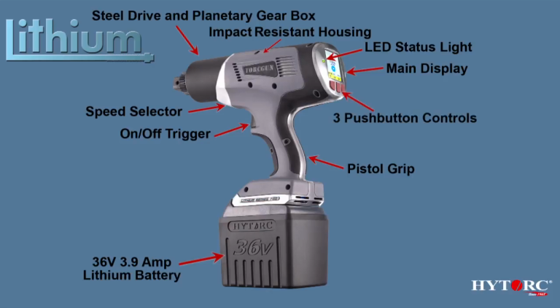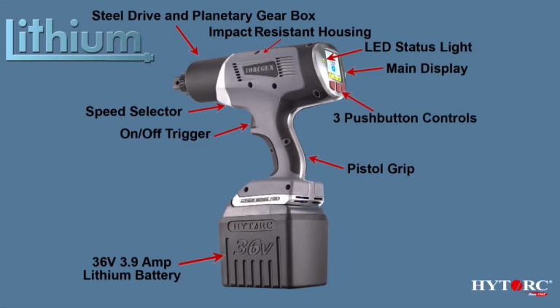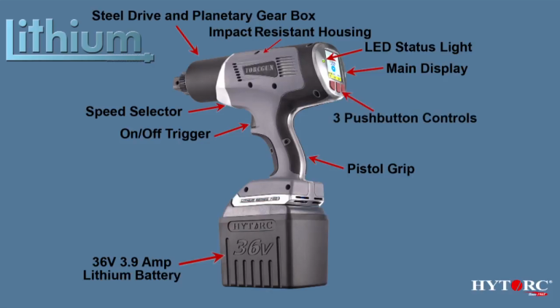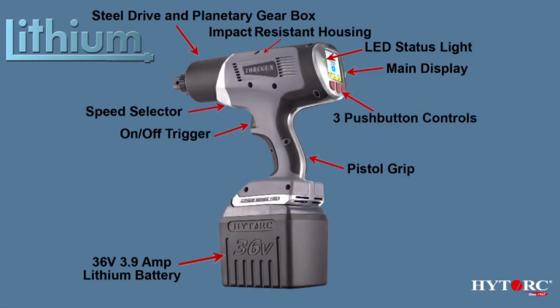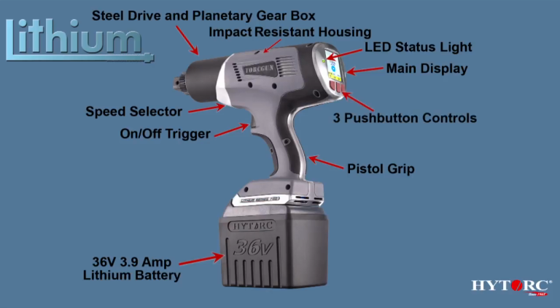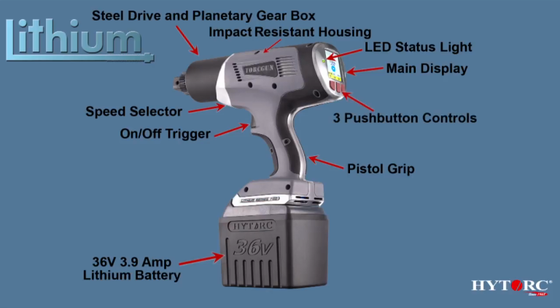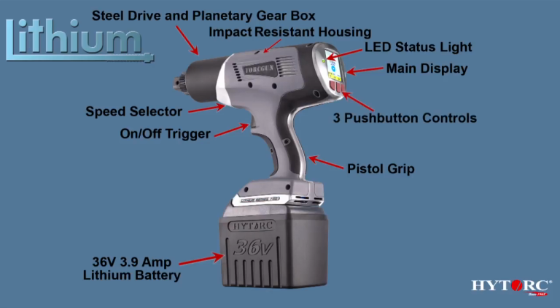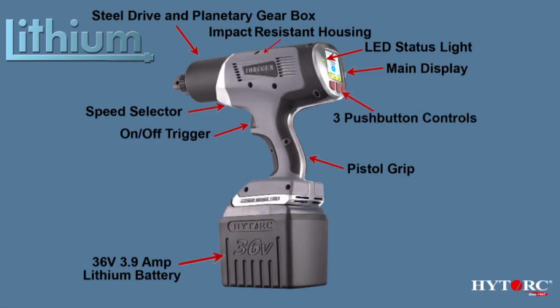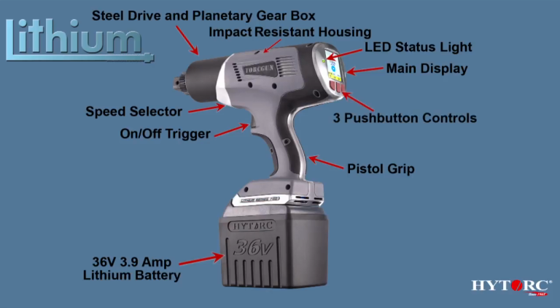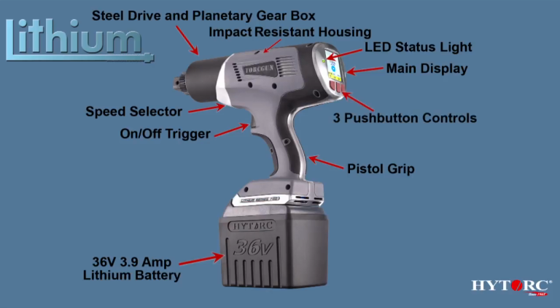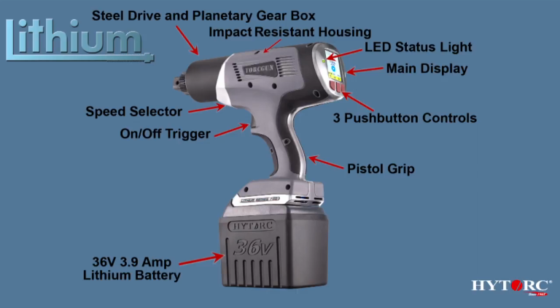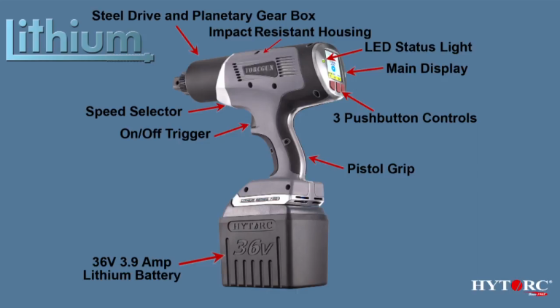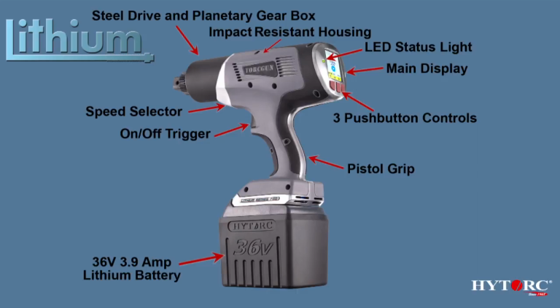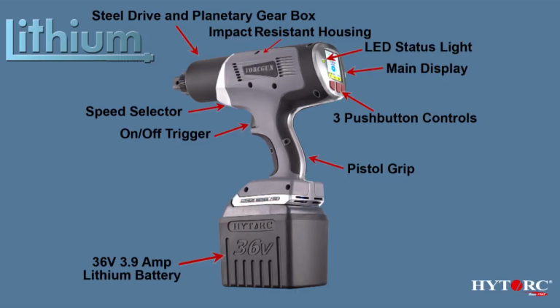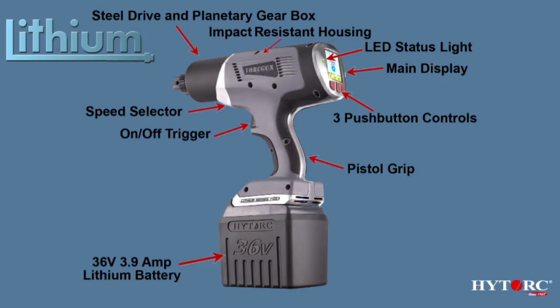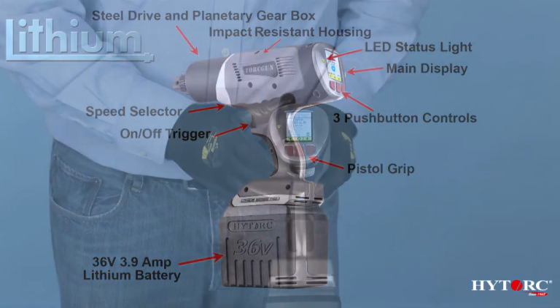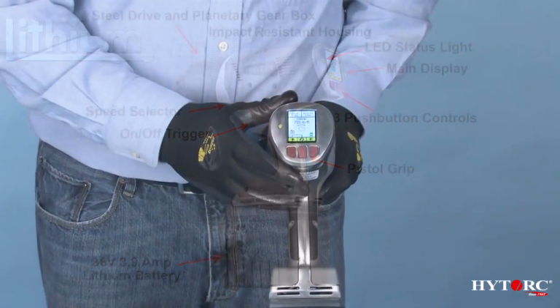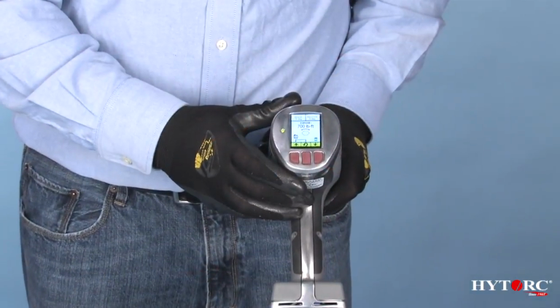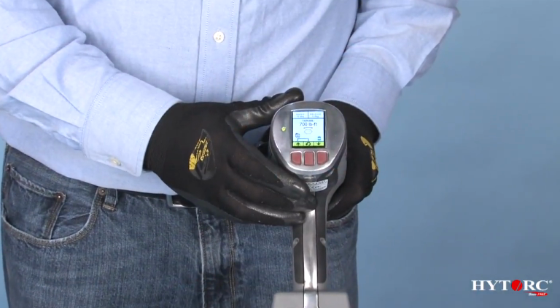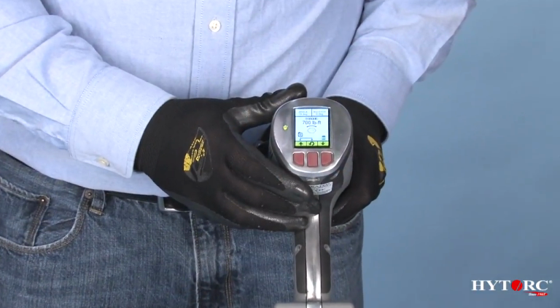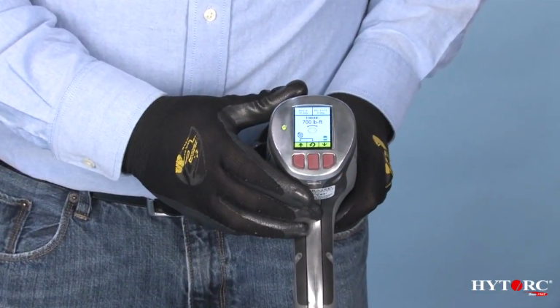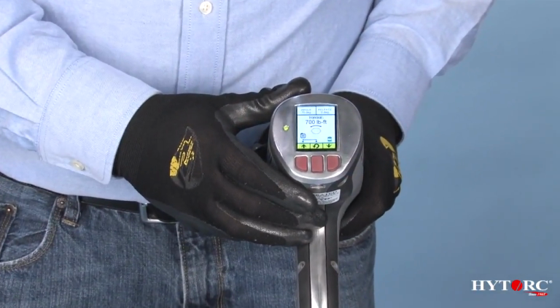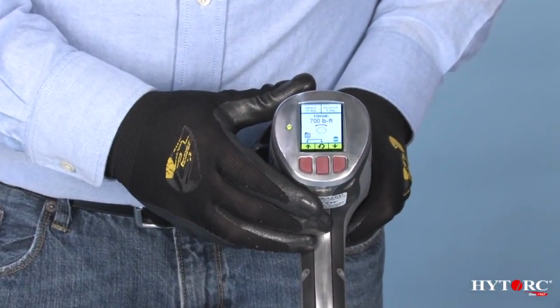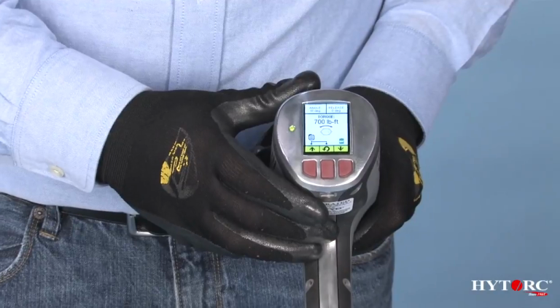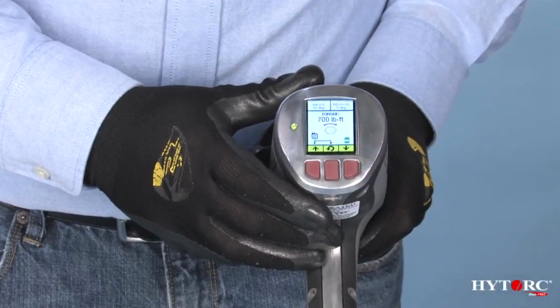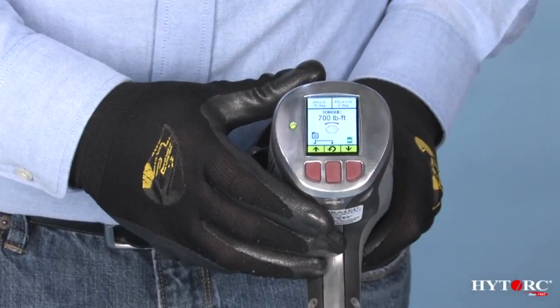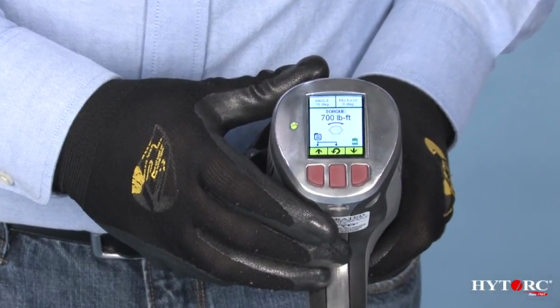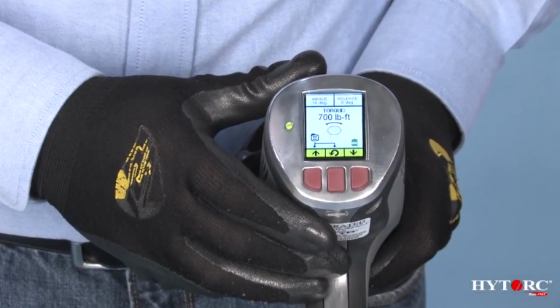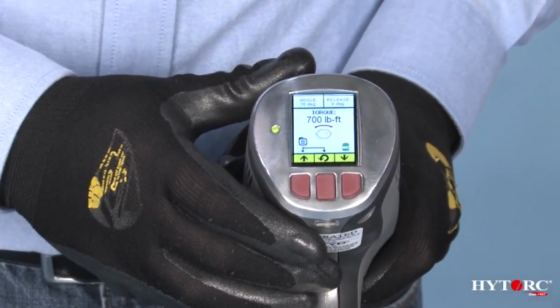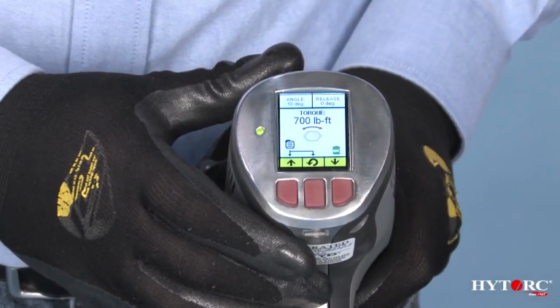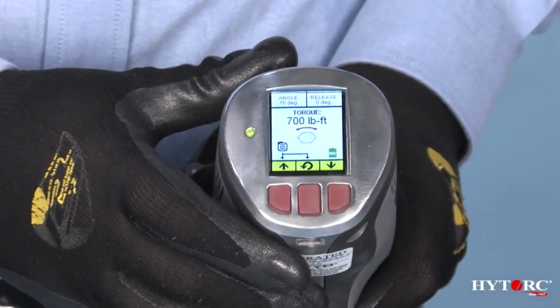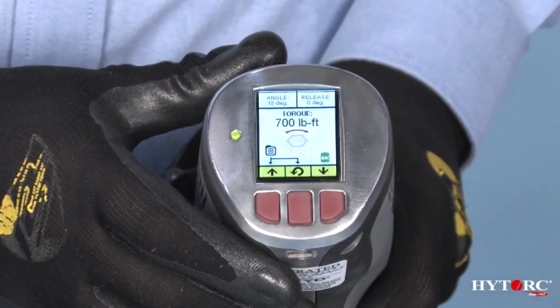The tool's direction and power output are managed using three buttons at the base of the display screen. There are three general screen displays to choose from, corresponding to one of three possible tool actions.